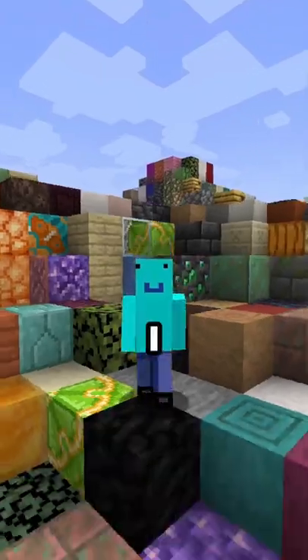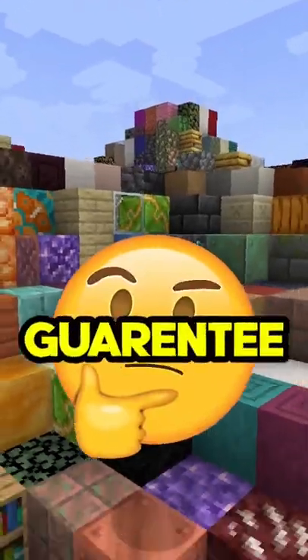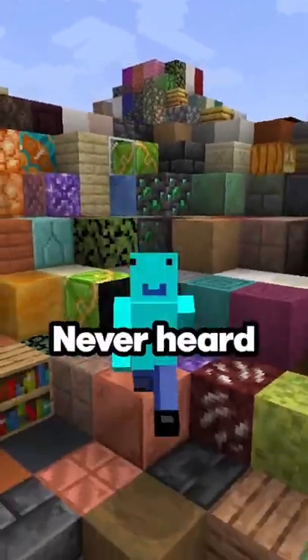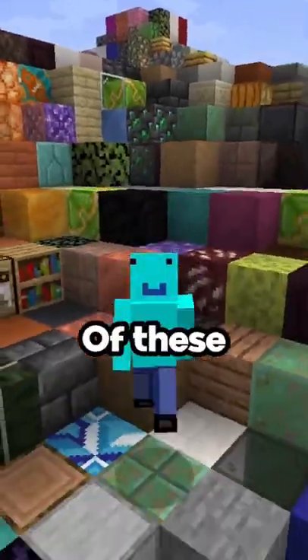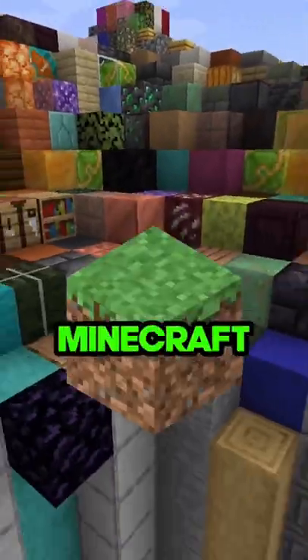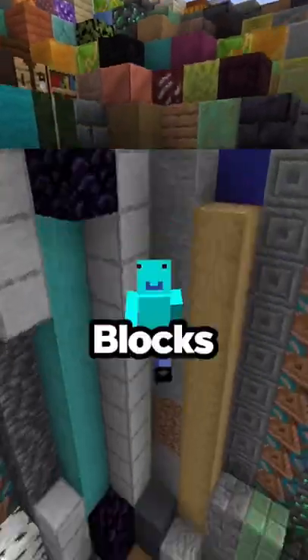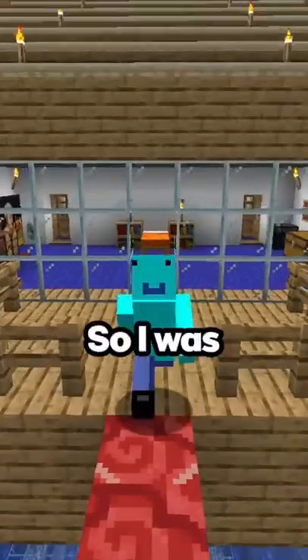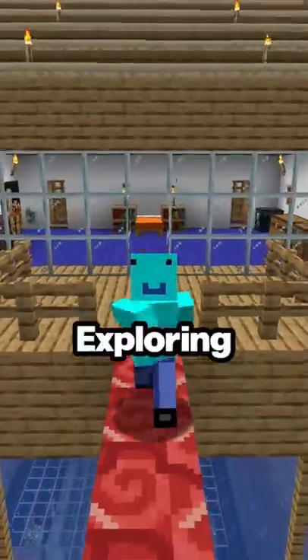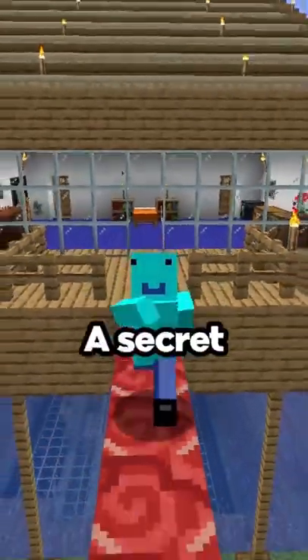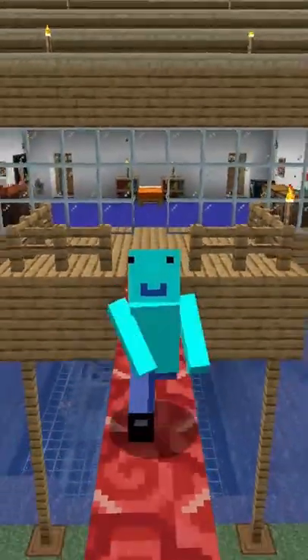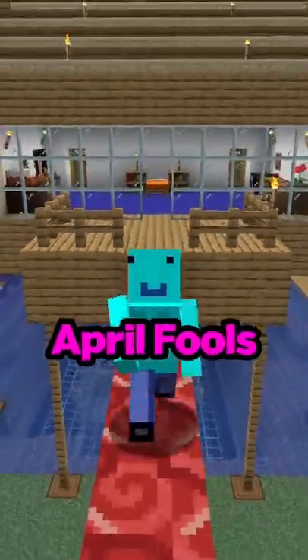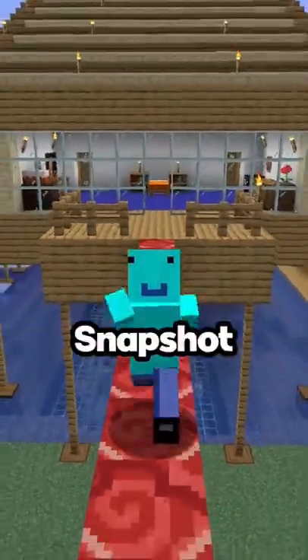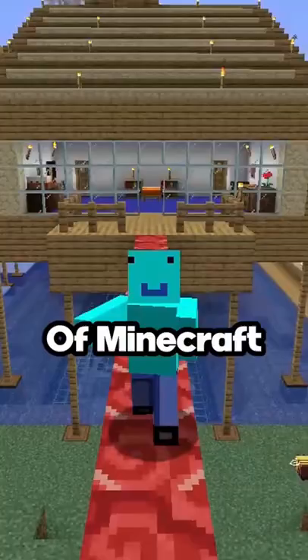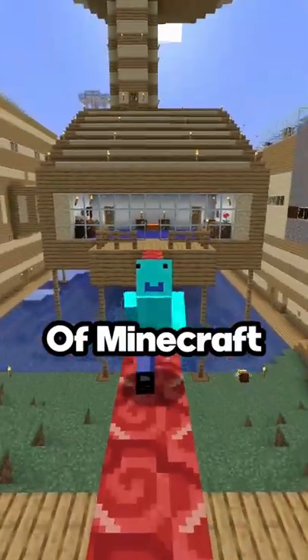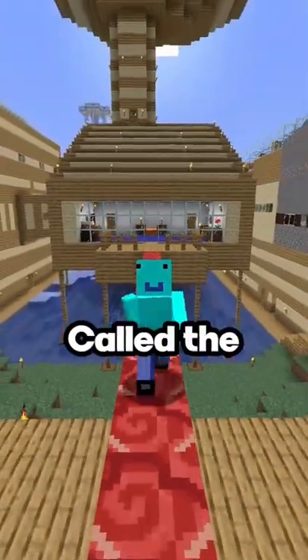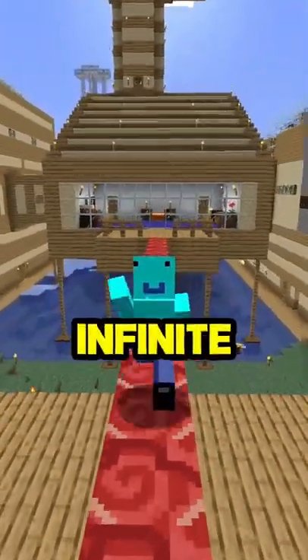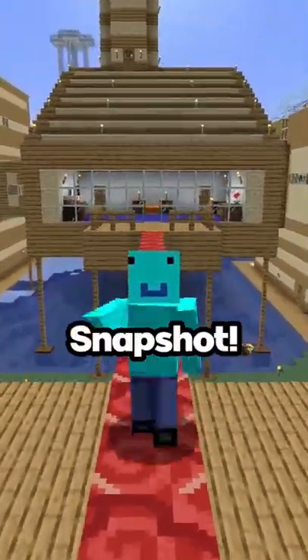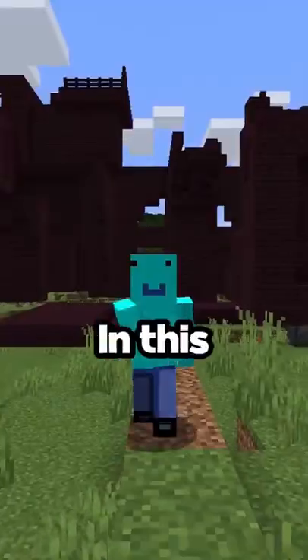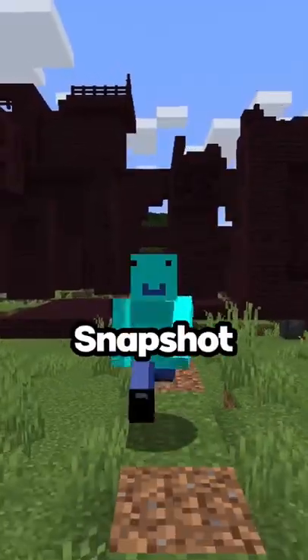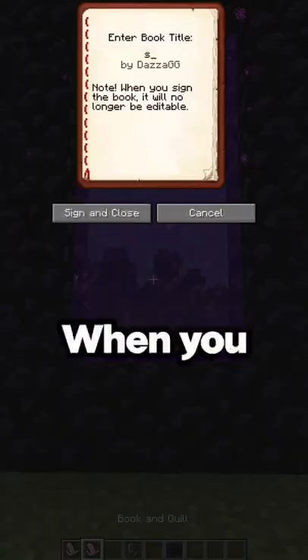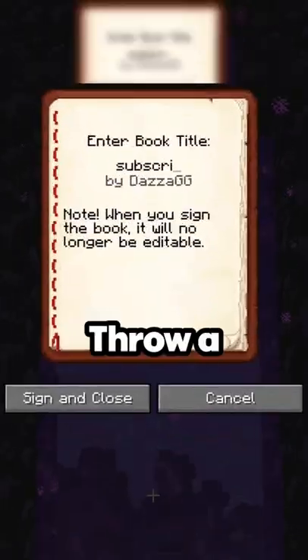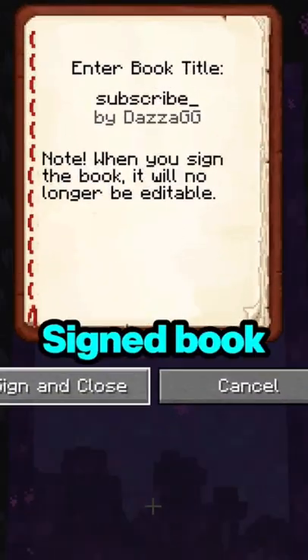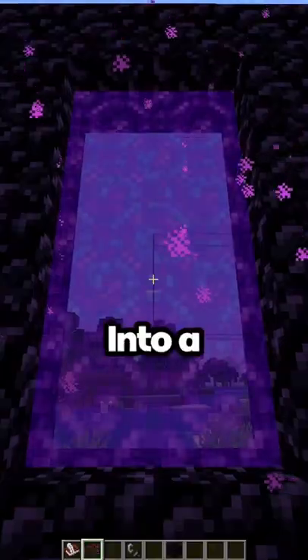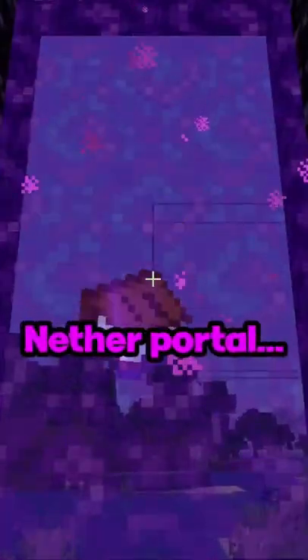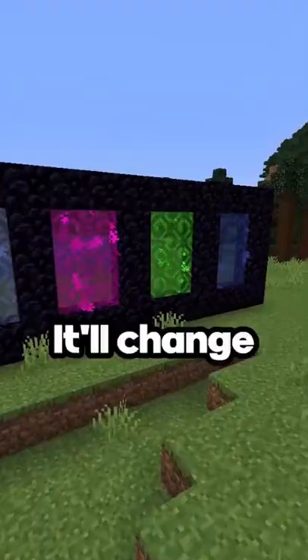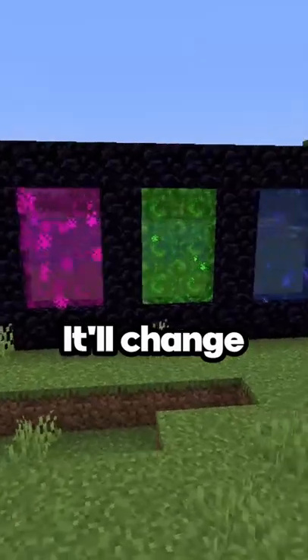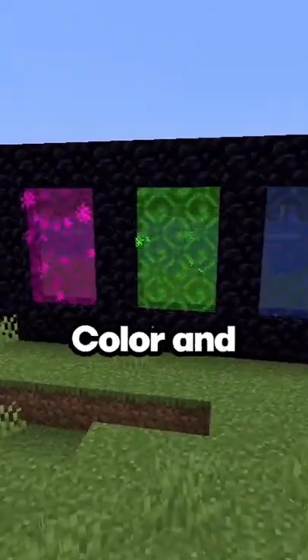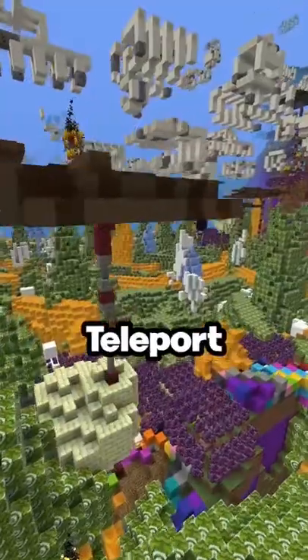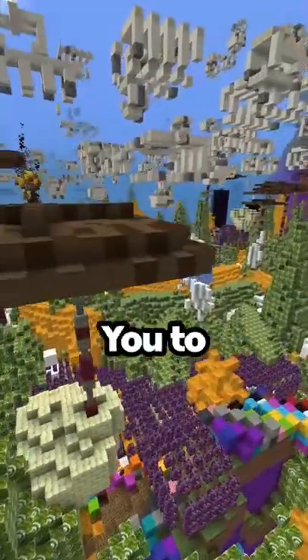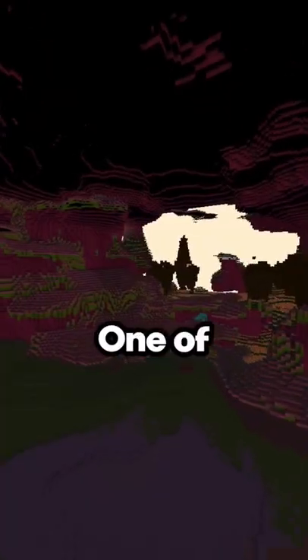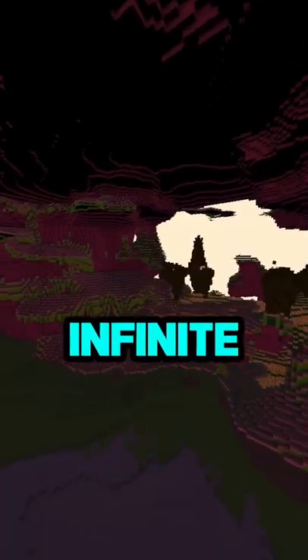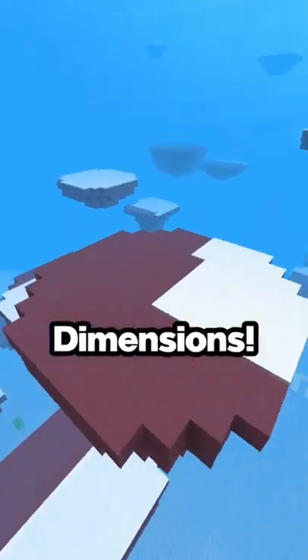I guarantee you've never heard of these Minecraft blocks. I was exploring a secret April Fool snapshot of Minecraft called the Infinite Snapshot. In this snapshot, when you throw a signed book into a nether portal, it'll change color and teleport you to one of infinite dimensions.